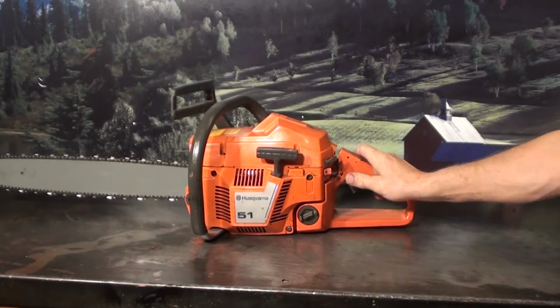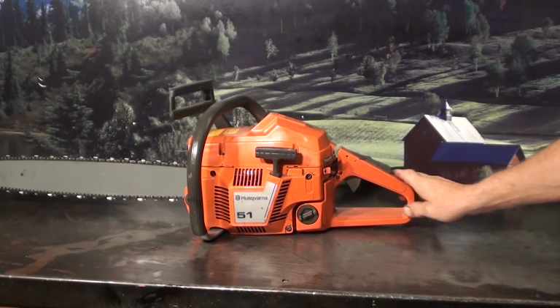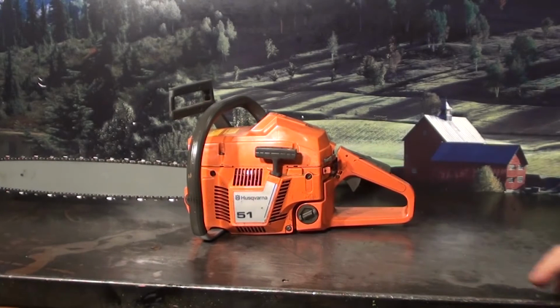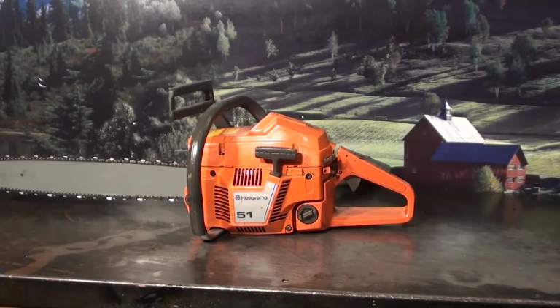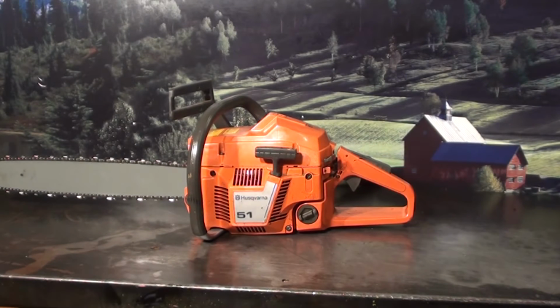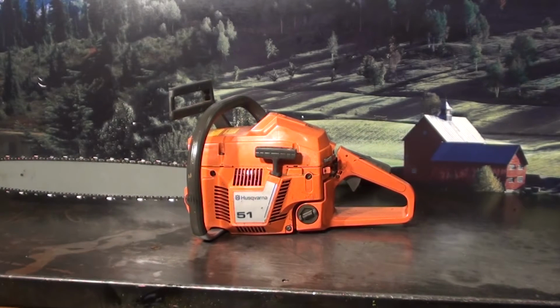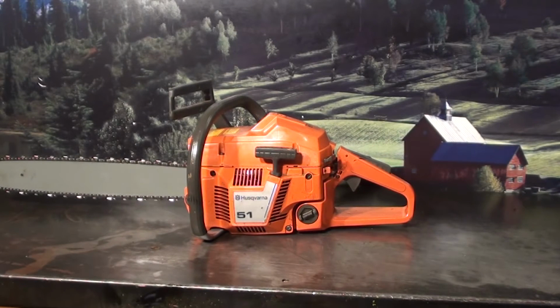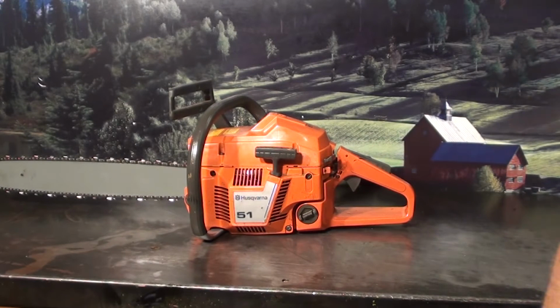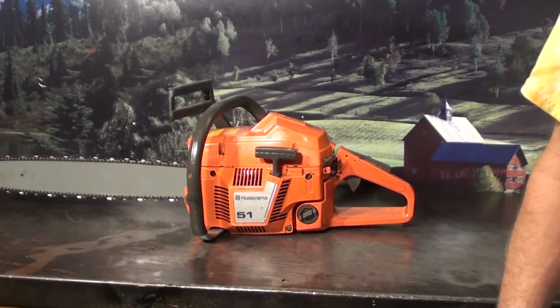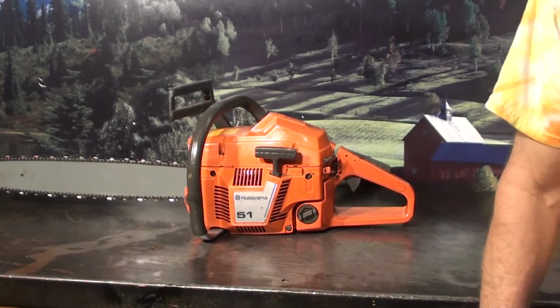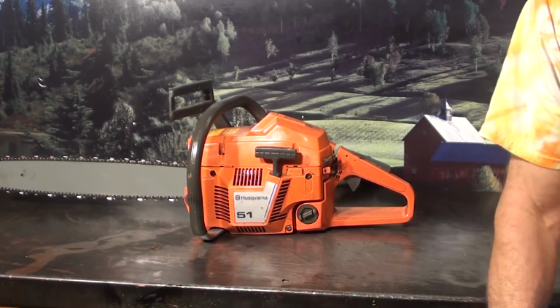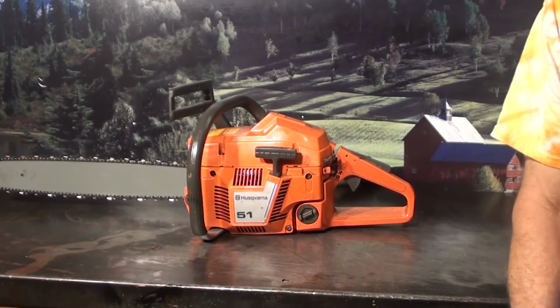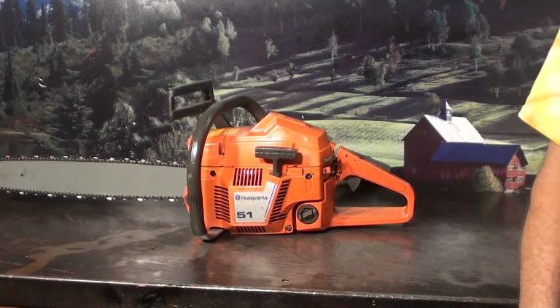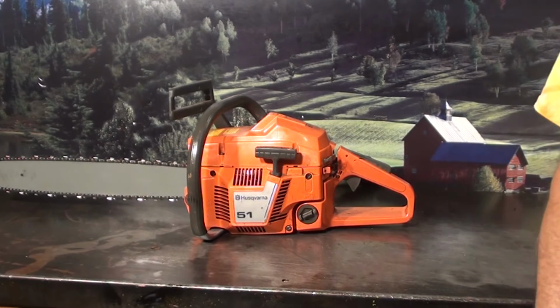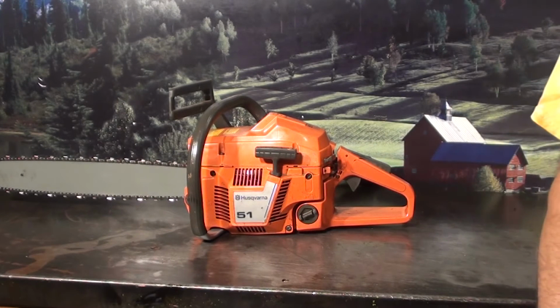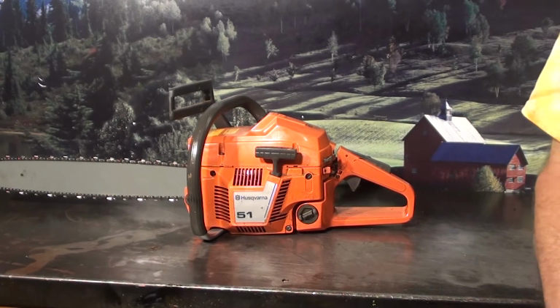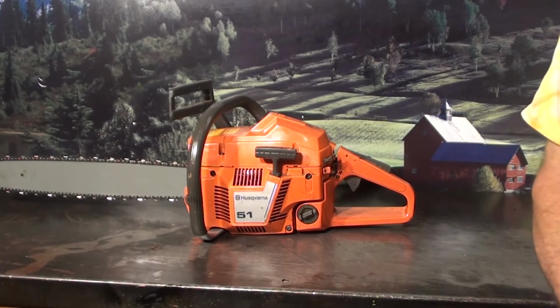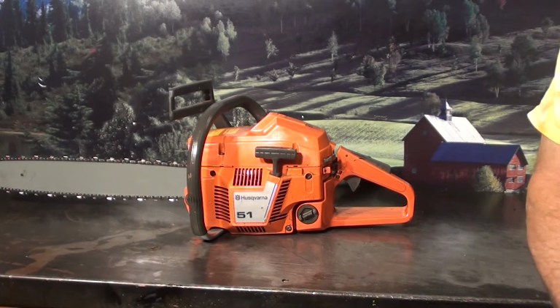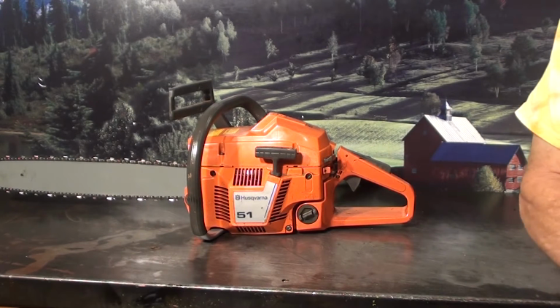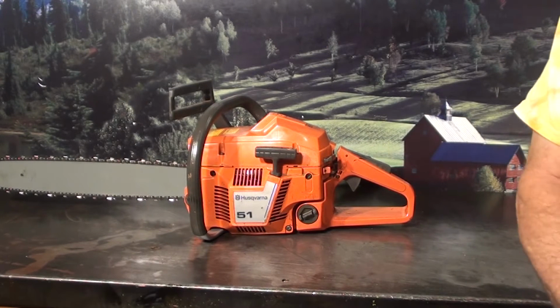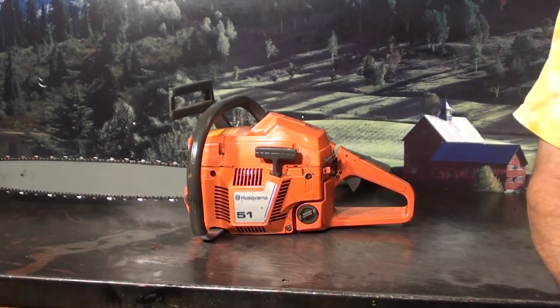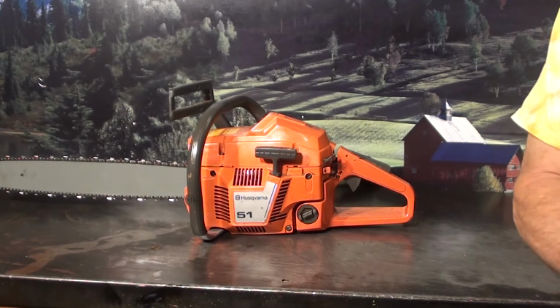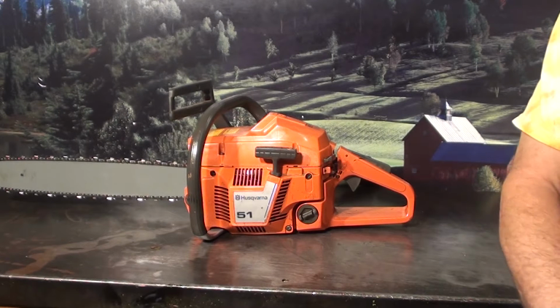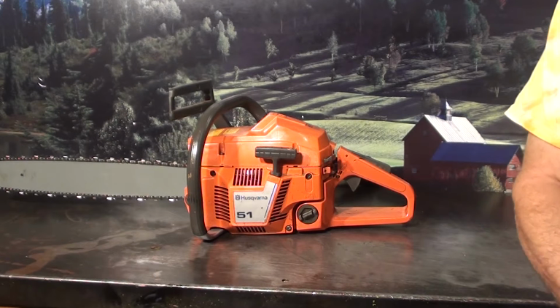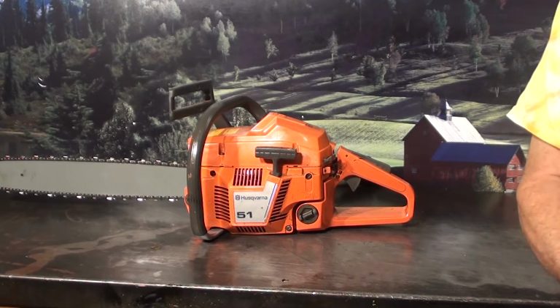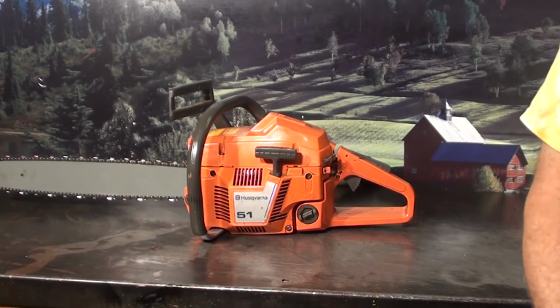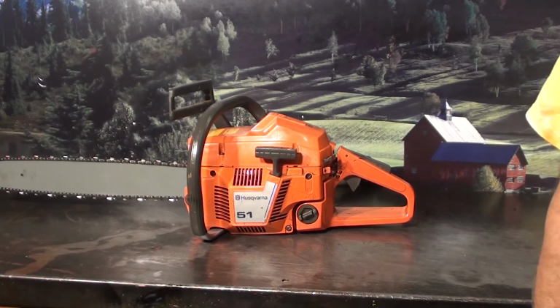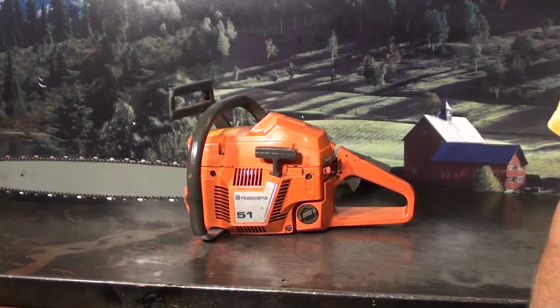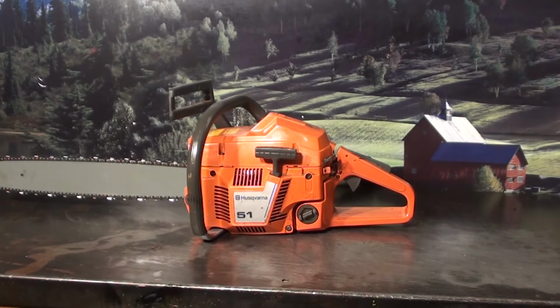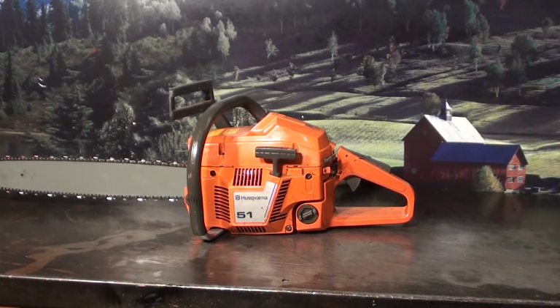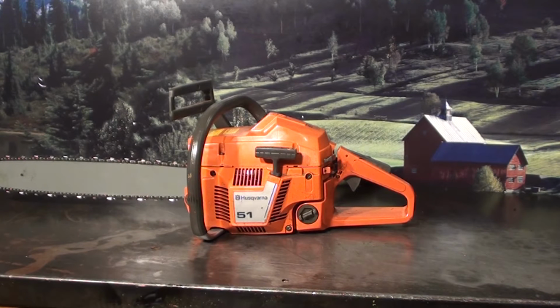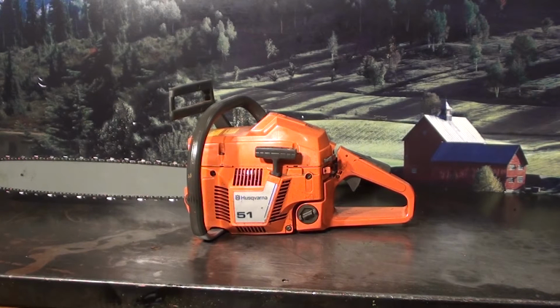Hey everyone, welcome to Shop Talk. We're looking at the Husqvarna 51 chainsaw. In the 50cc range, it's a very popular saw for firewood cutting.